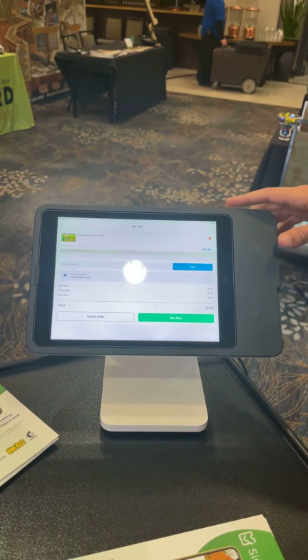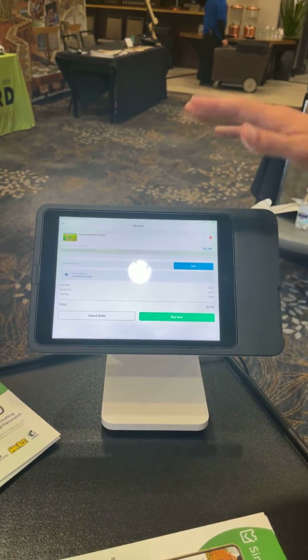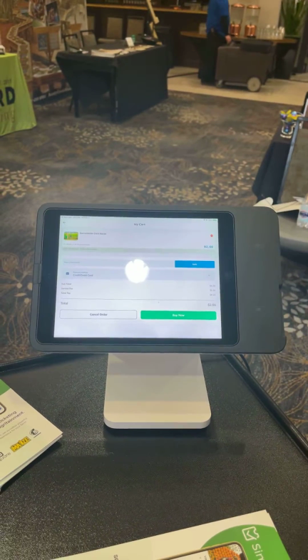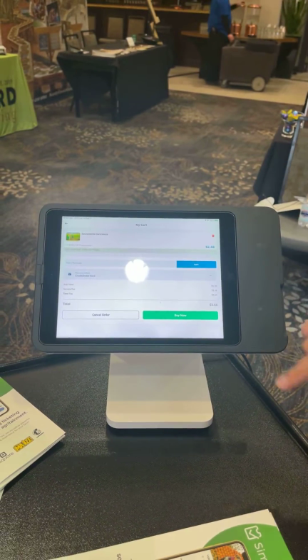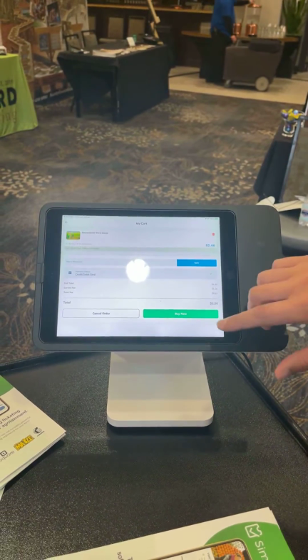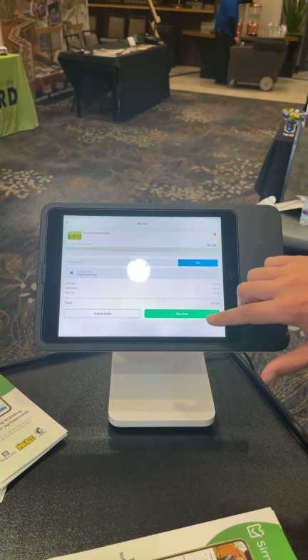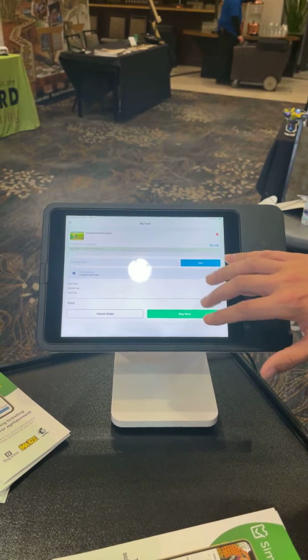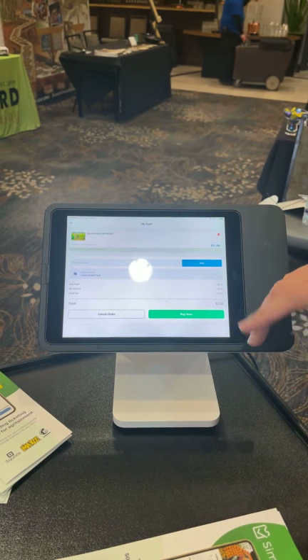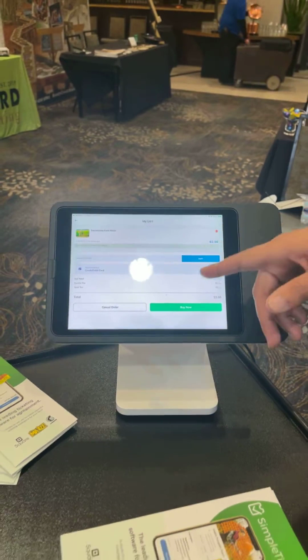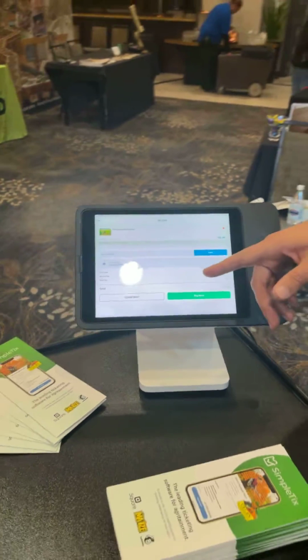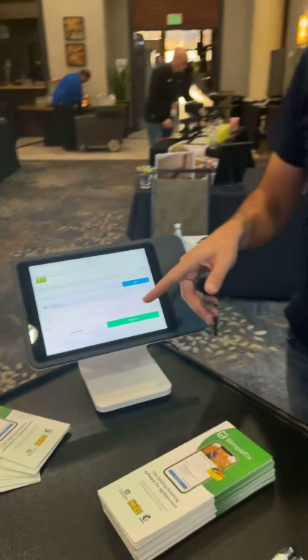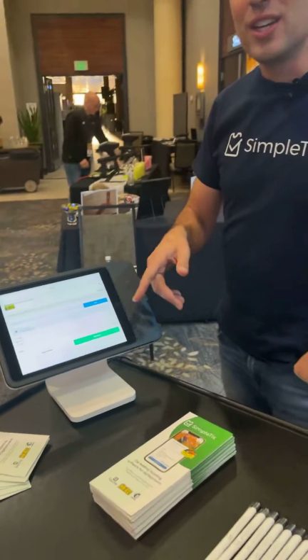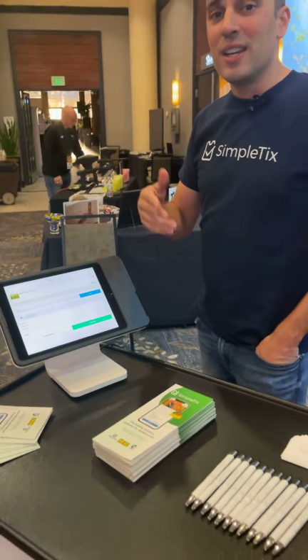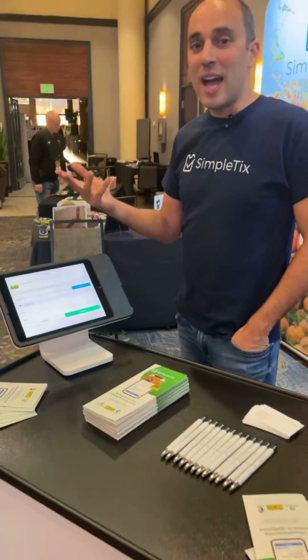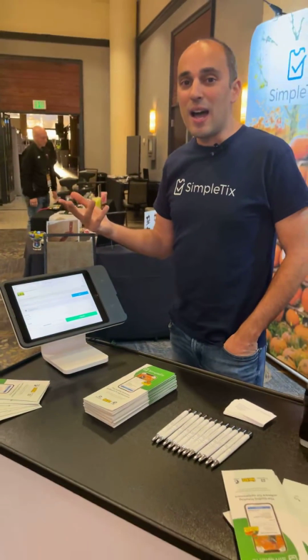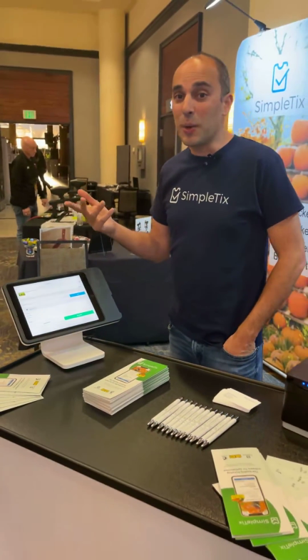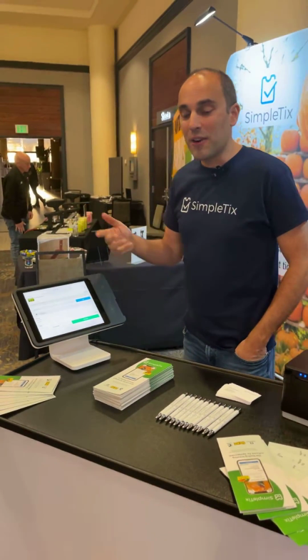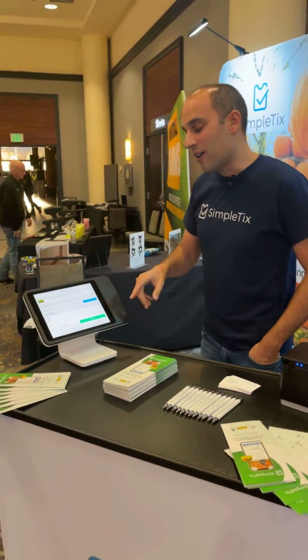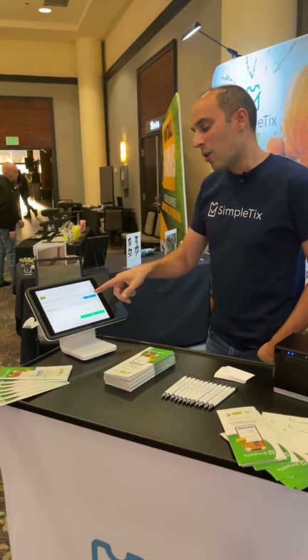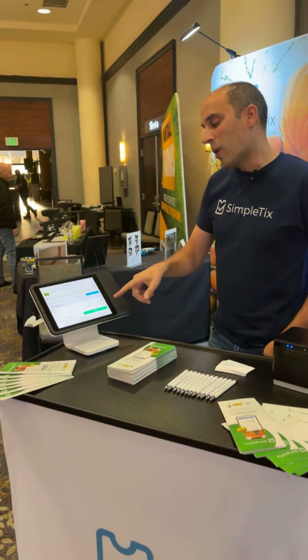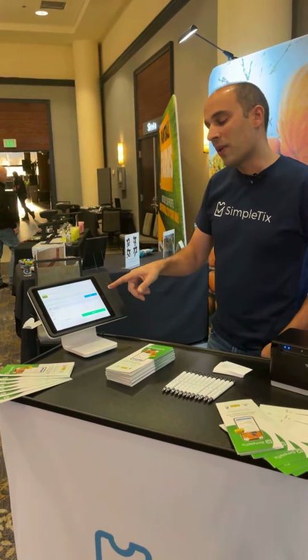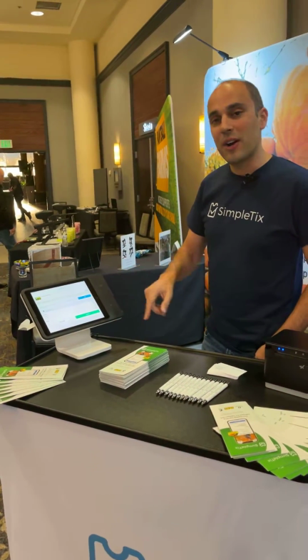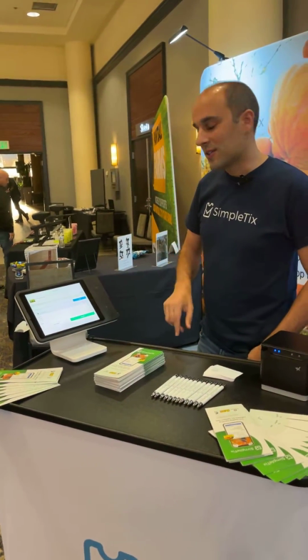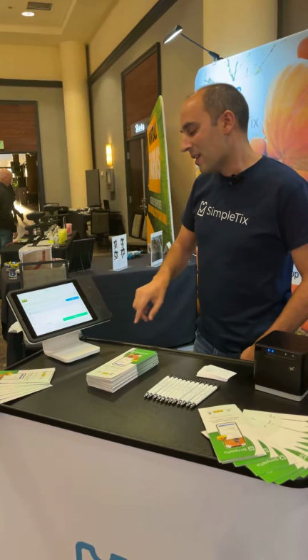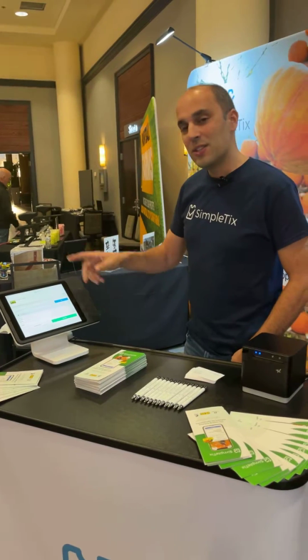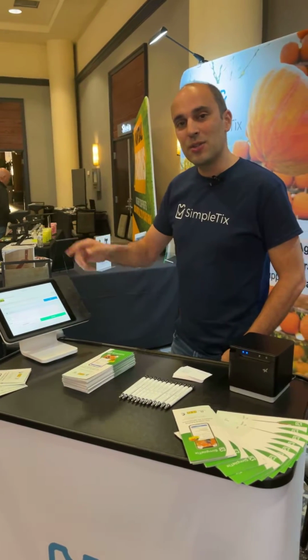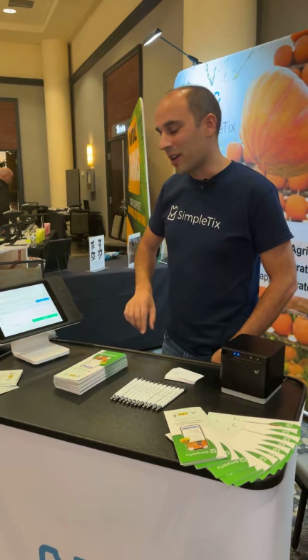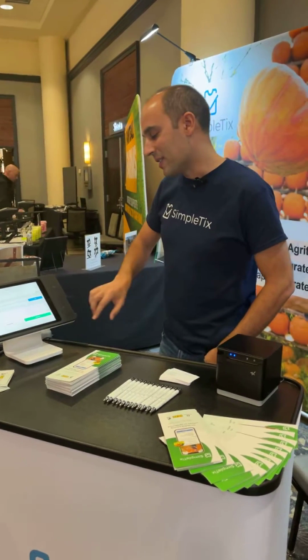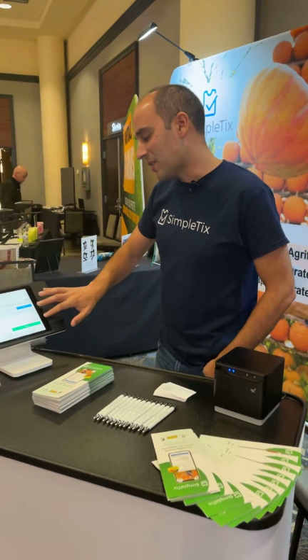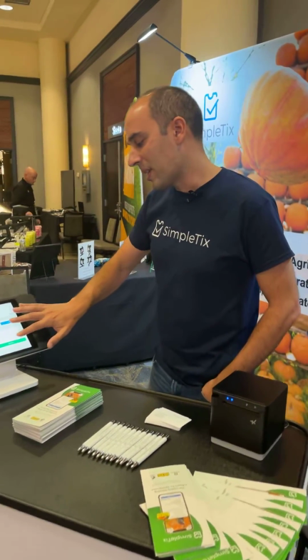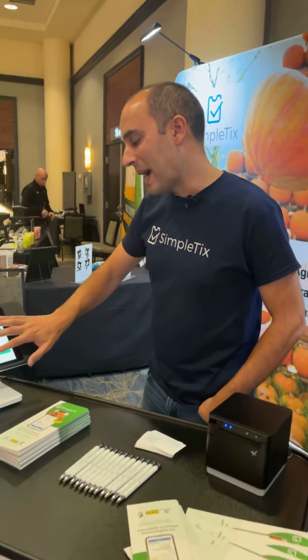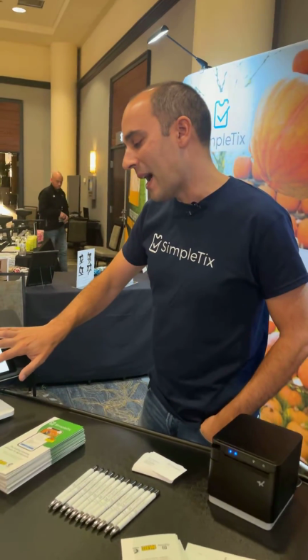I can see my order totals. I can pay with cash, a Square gift card, or with credit cards. Let's use a credit card today, so I'll click Buy Now.